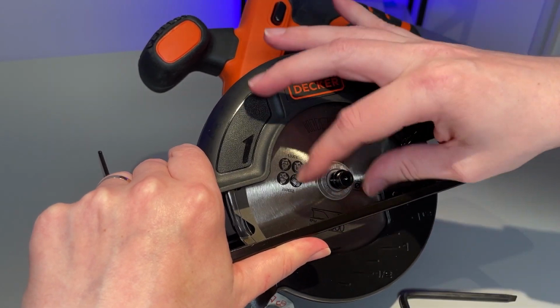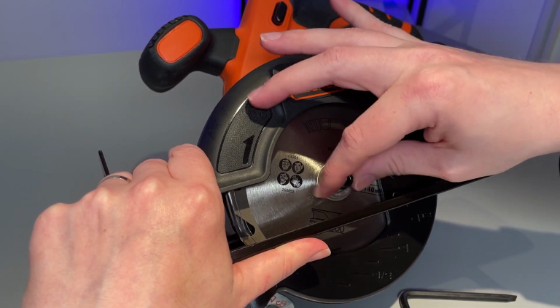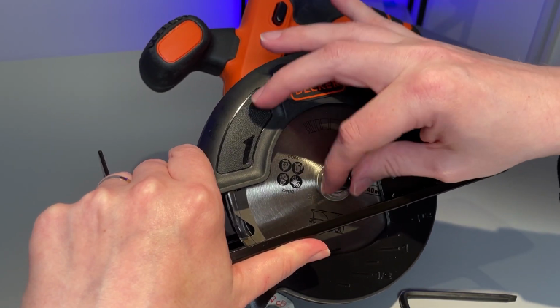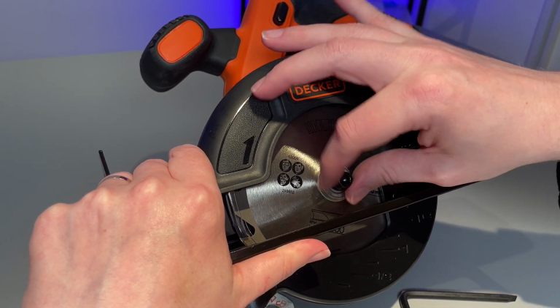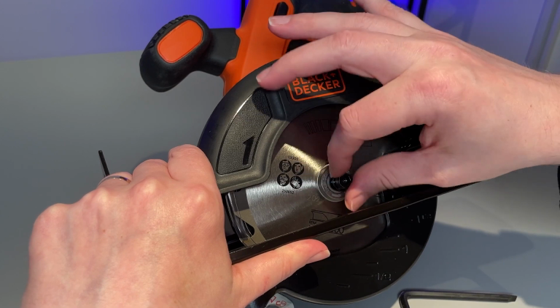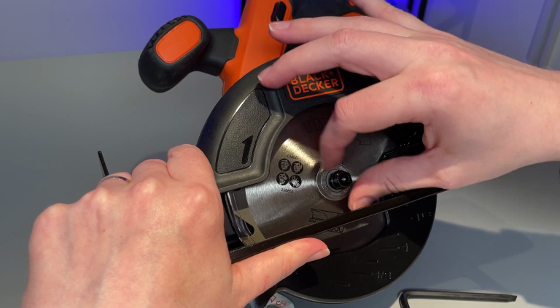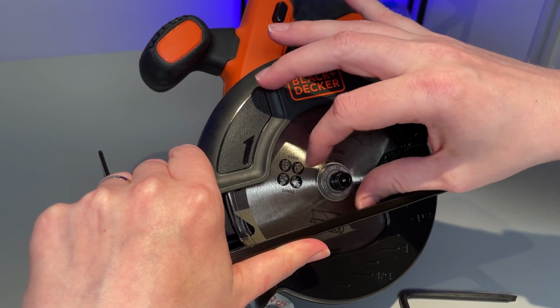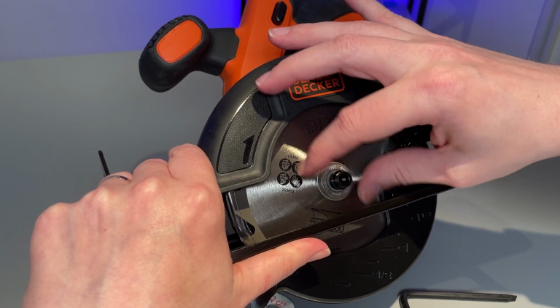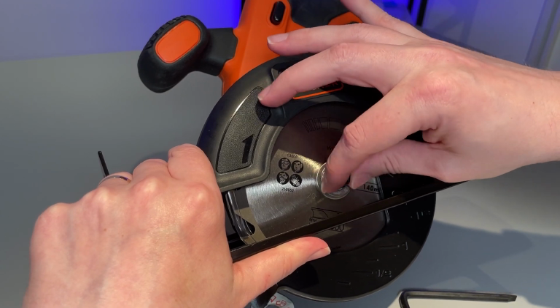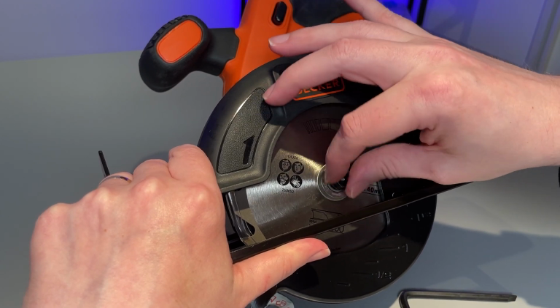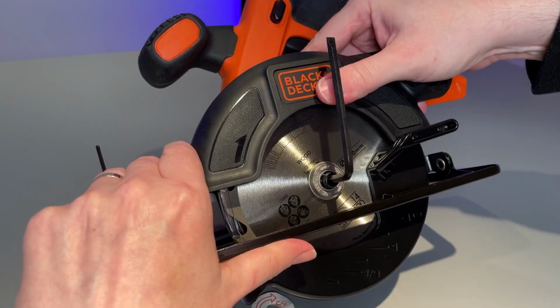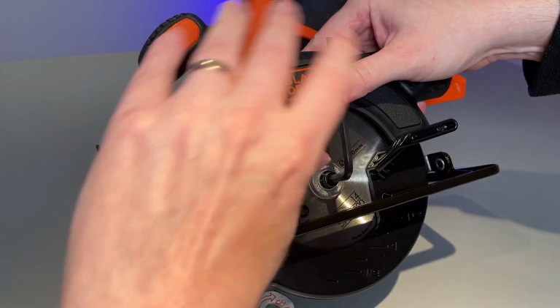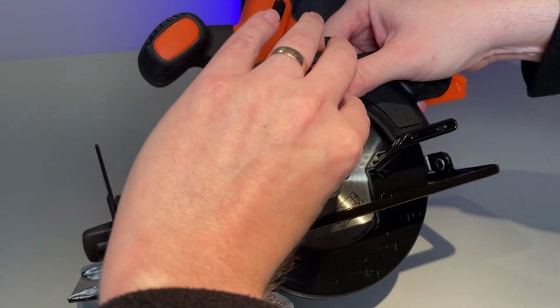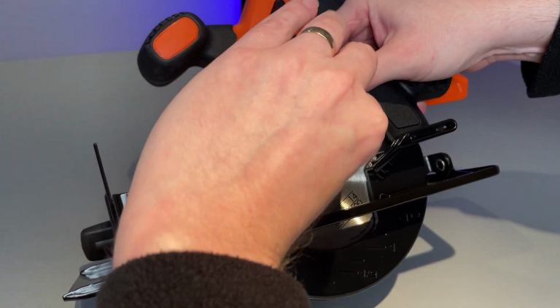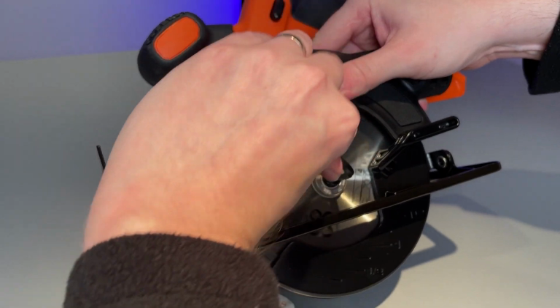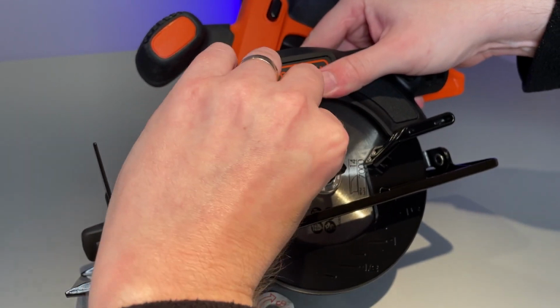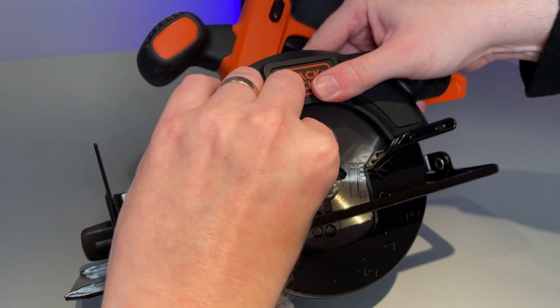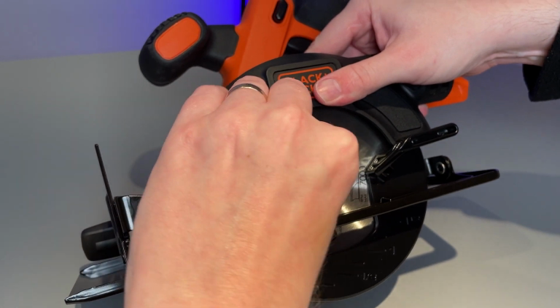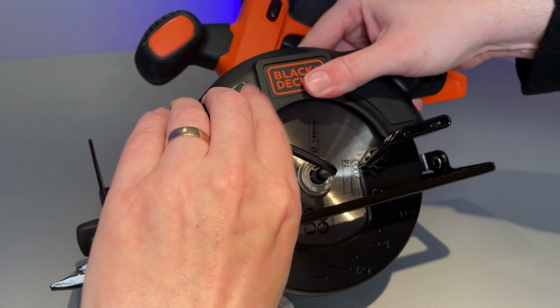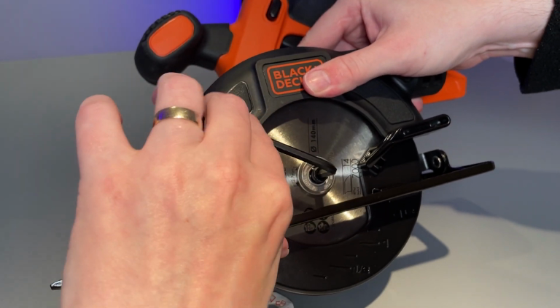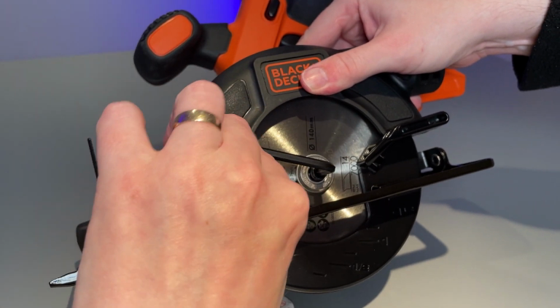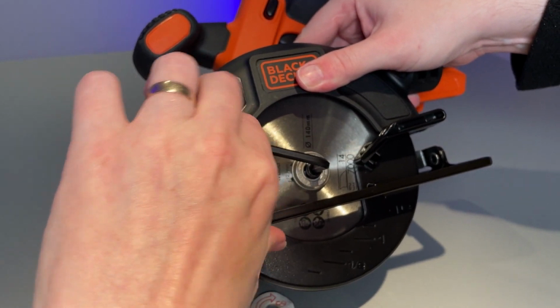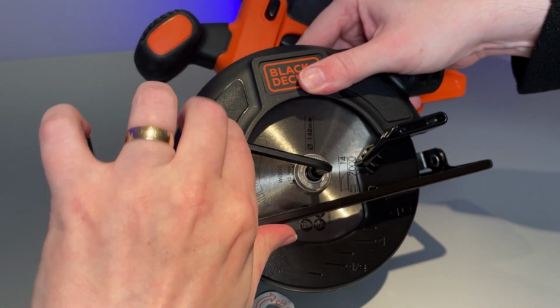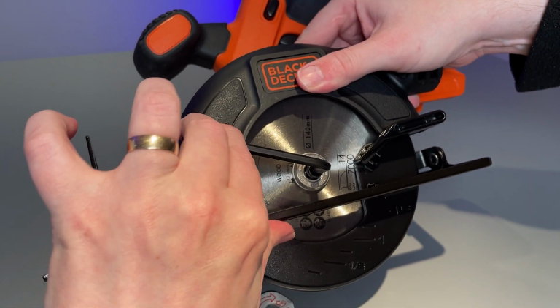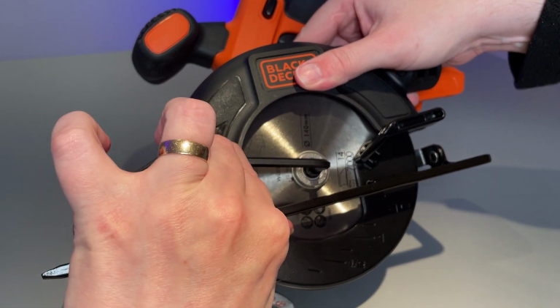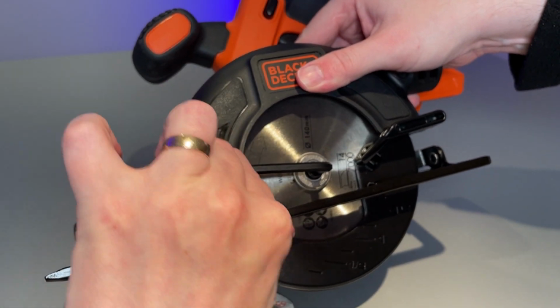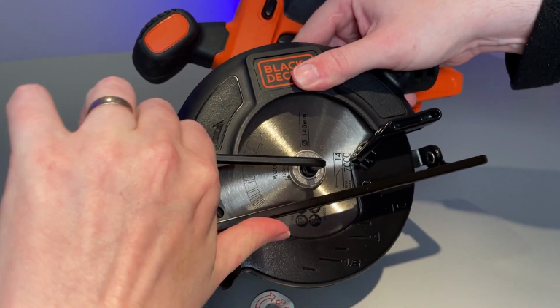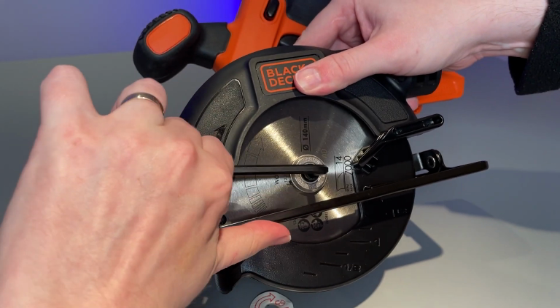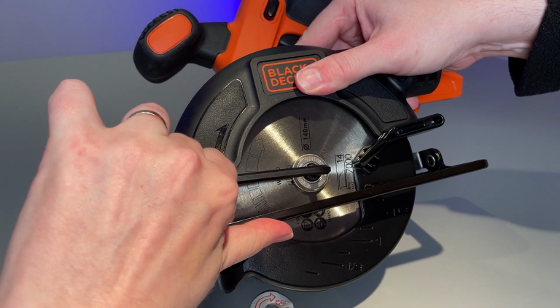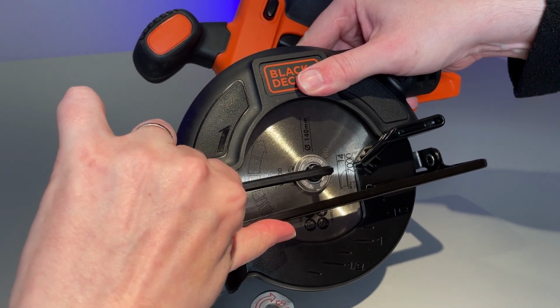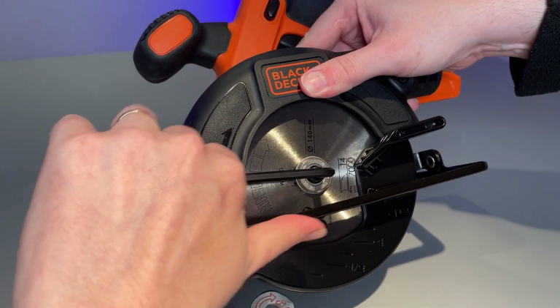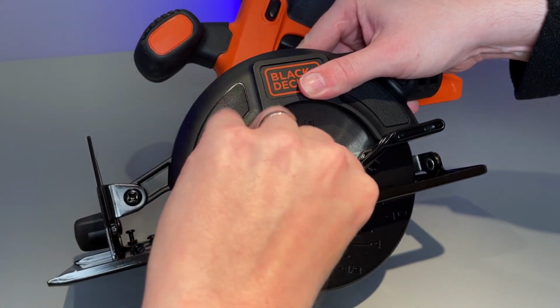Remember this time to tighten it you'll want to do so in an anti-clockwise direction. Make sure the blade is properly secured but be careful not to over tighten that bolt, because it may make it more difficult for you to replace the blade in the future if you do that.